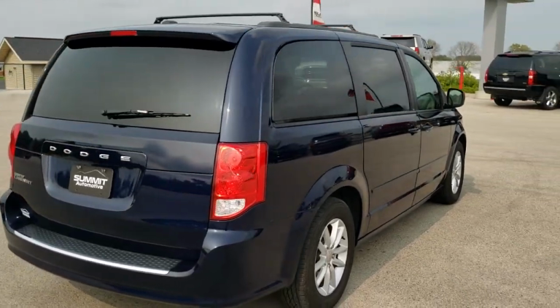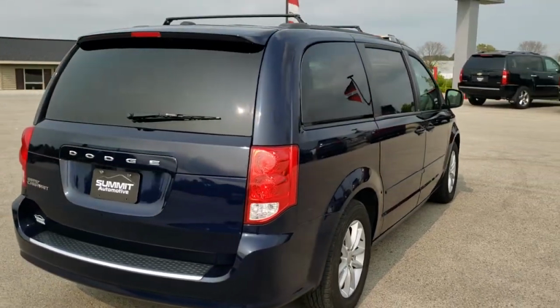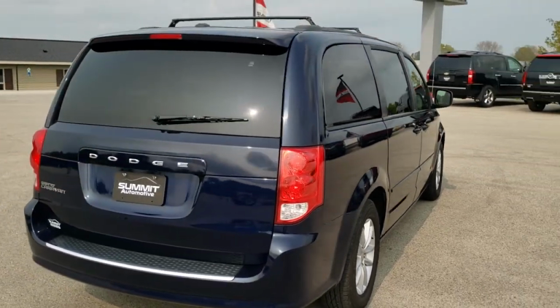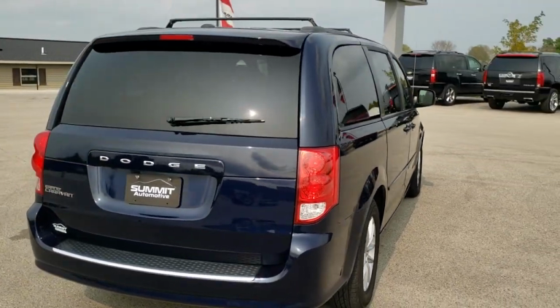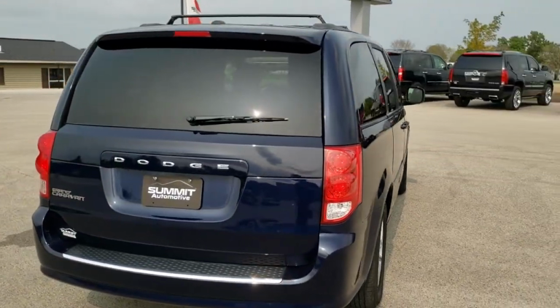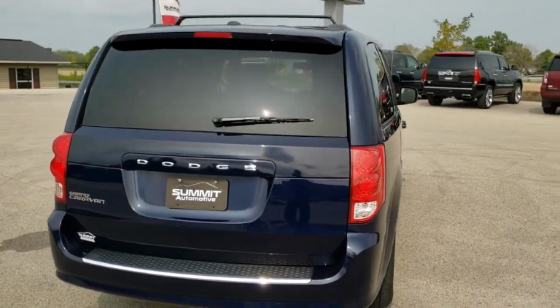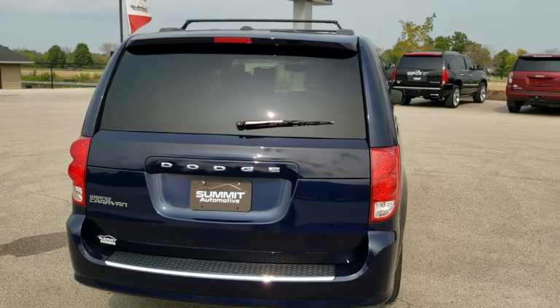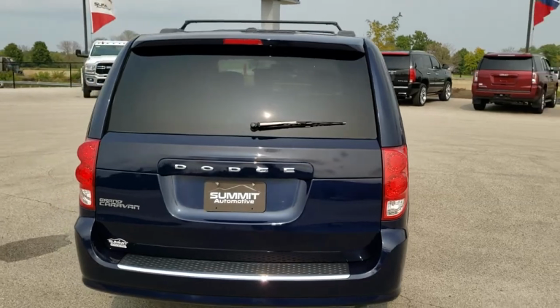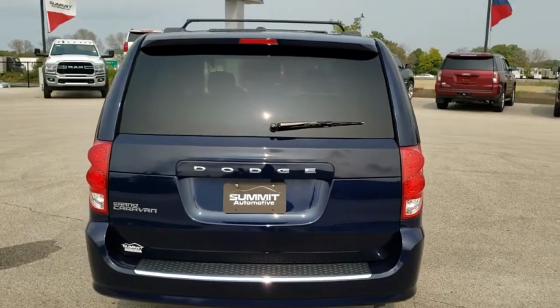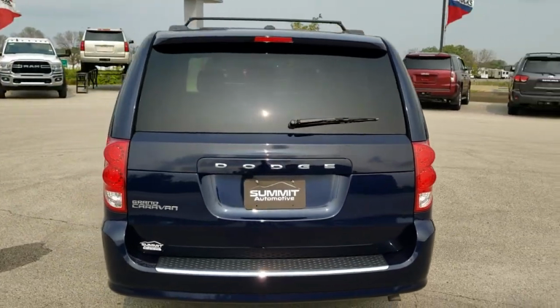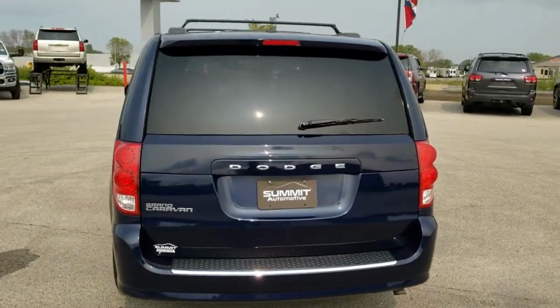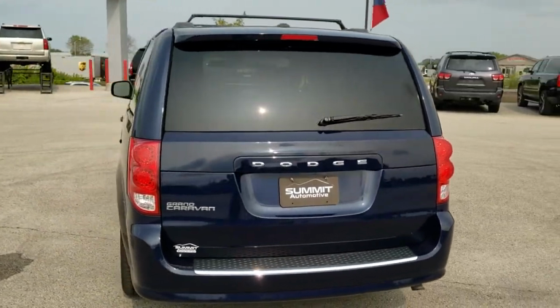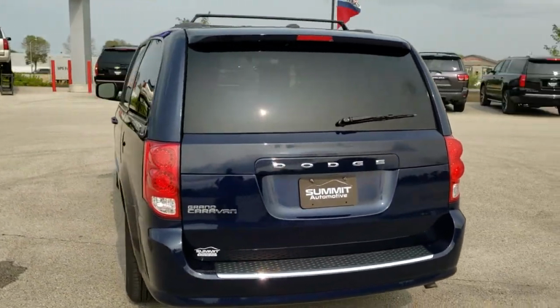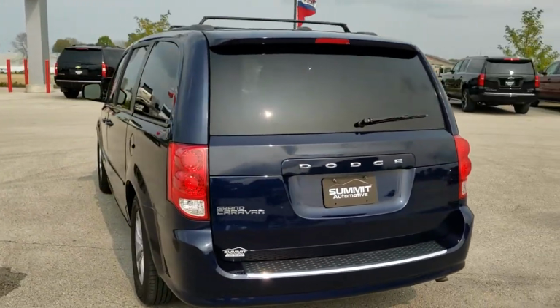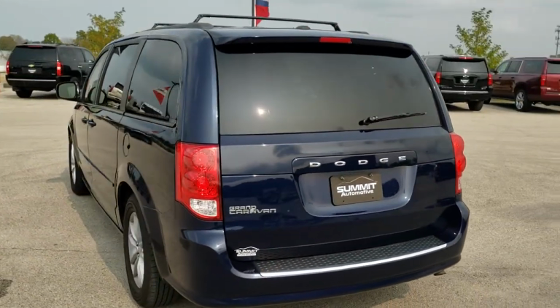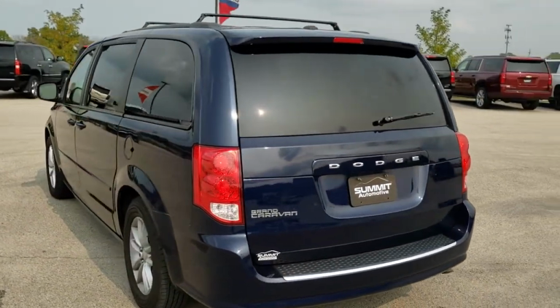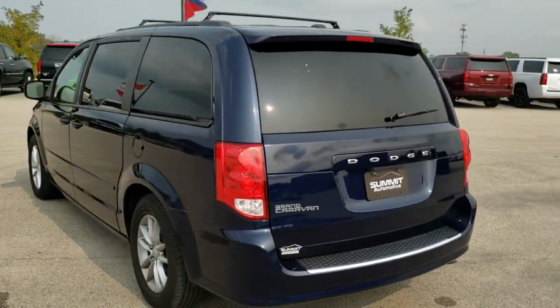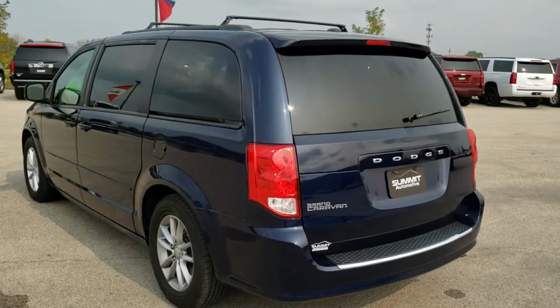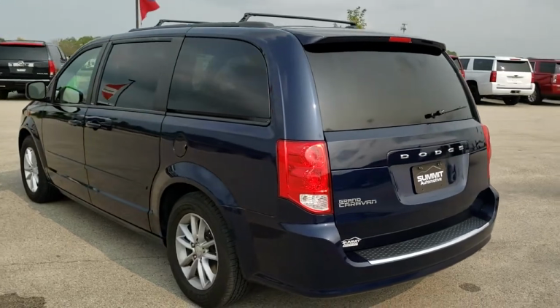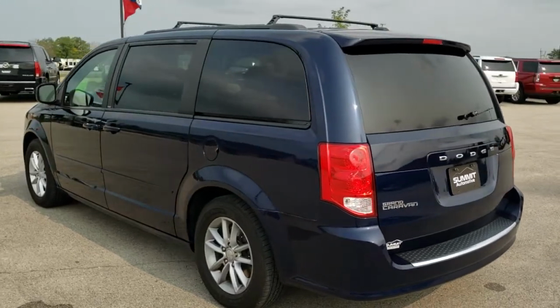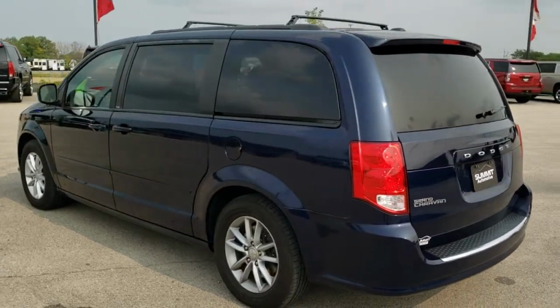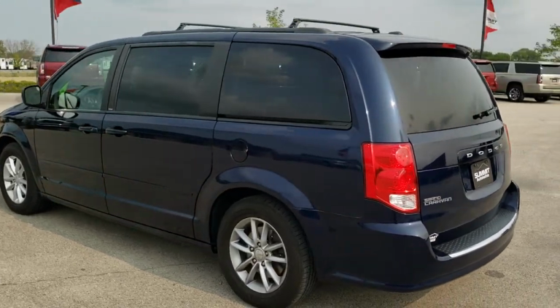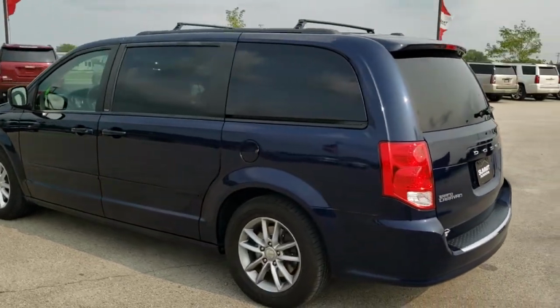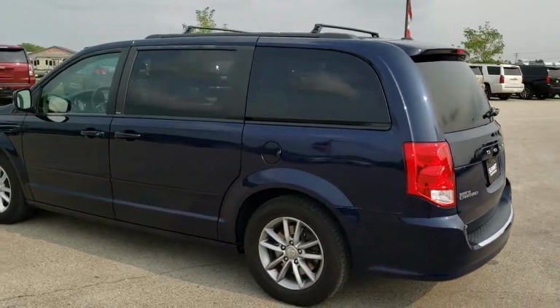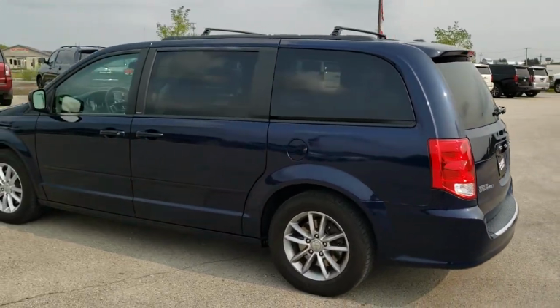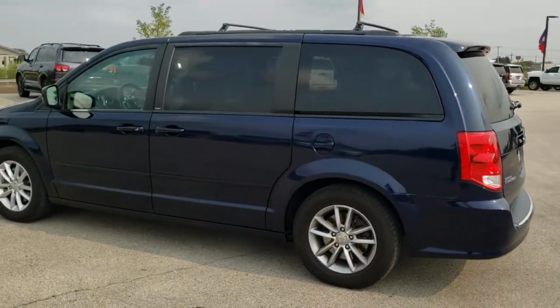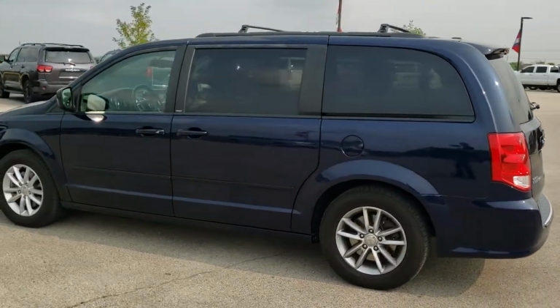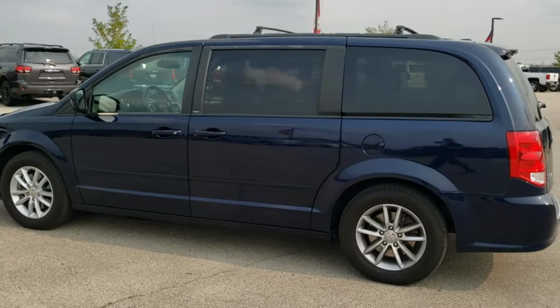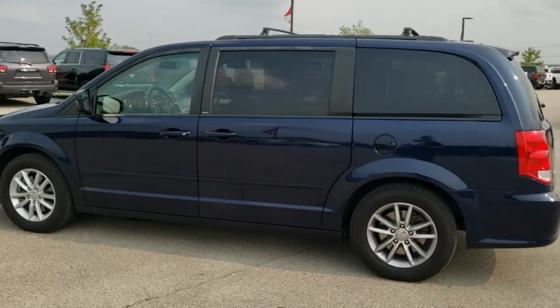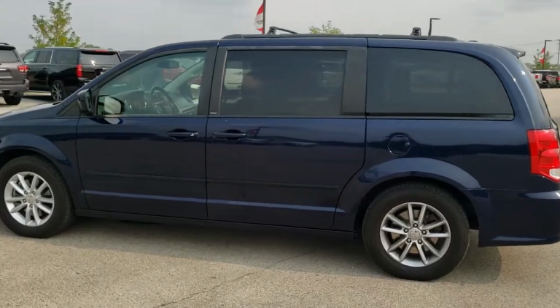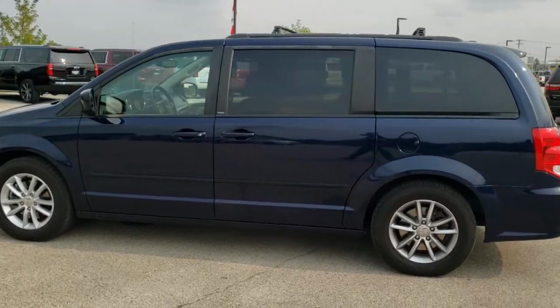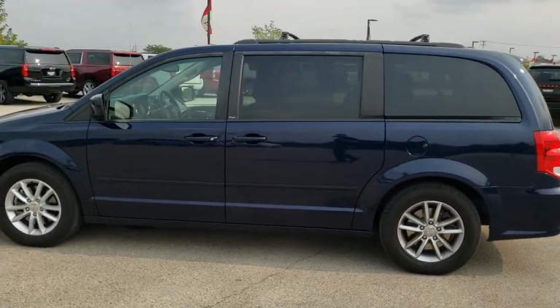The really cool thing about this van is it does have a Joey by Bruno wheelchair lift in the back, which I'll show you how that works in just a little bit. It's fully functional, works great, and really a nice setup if you need that in your life.